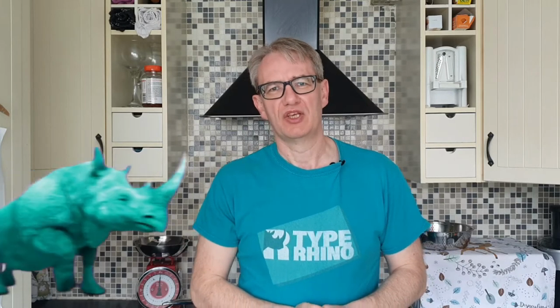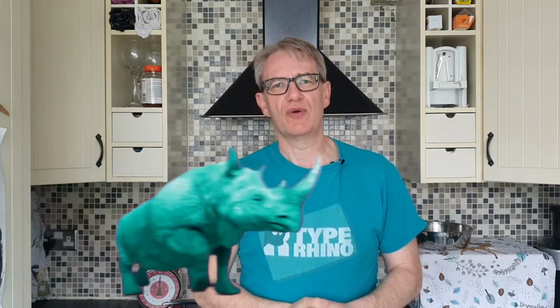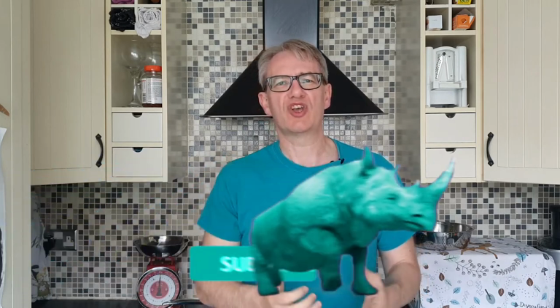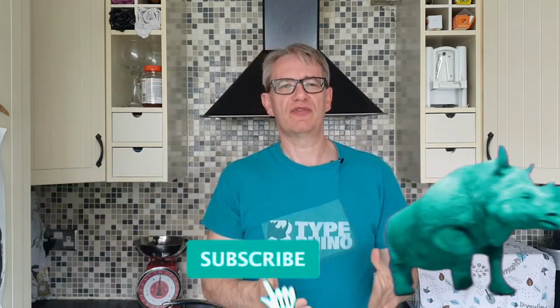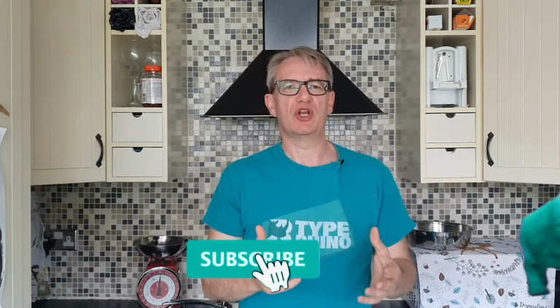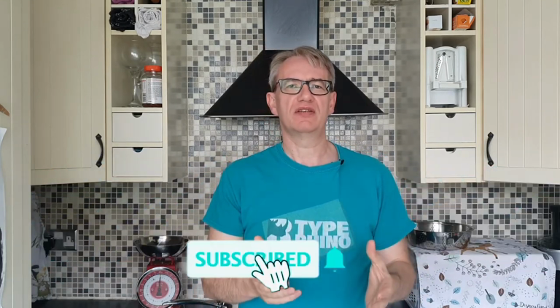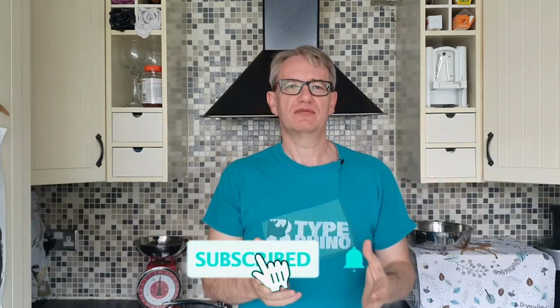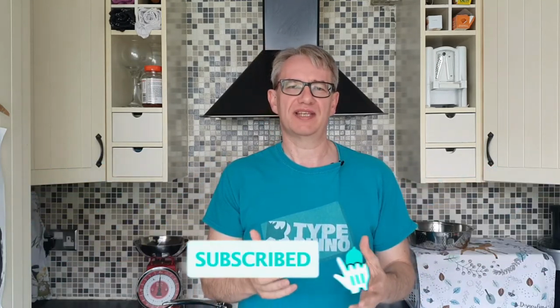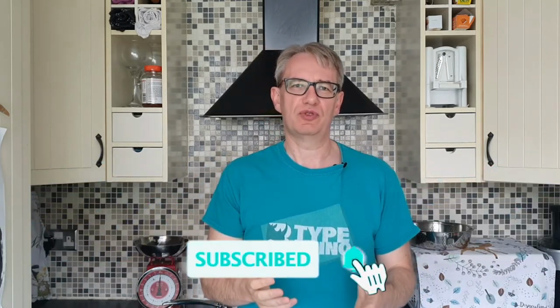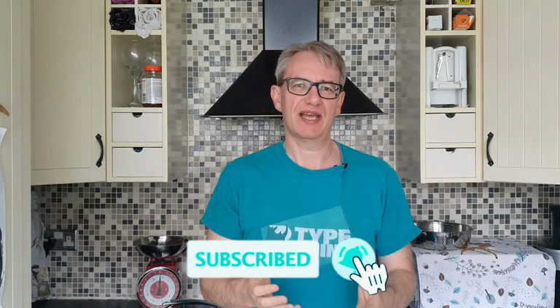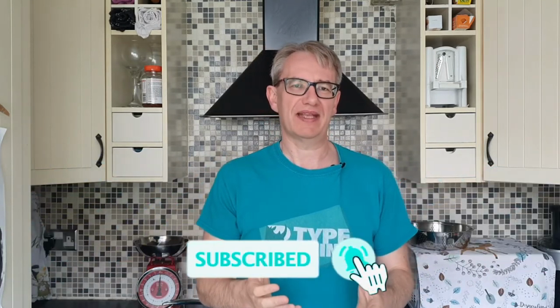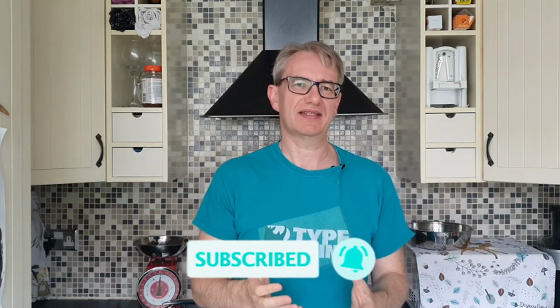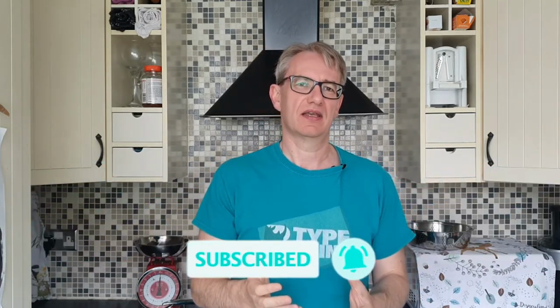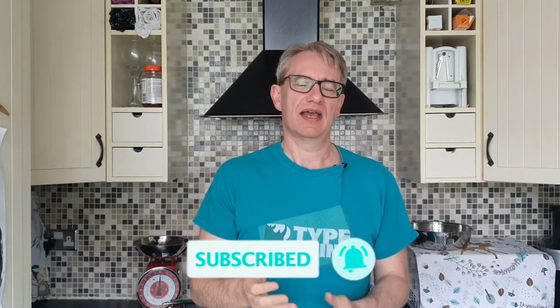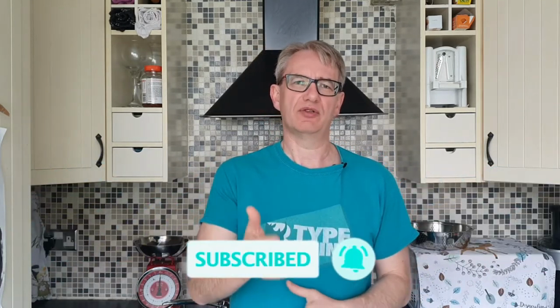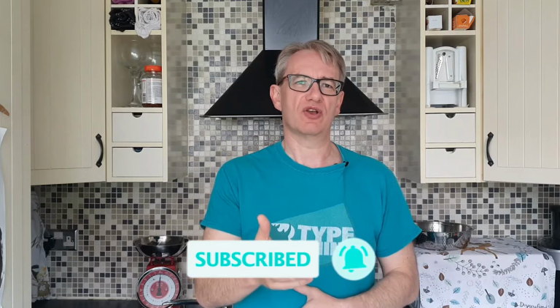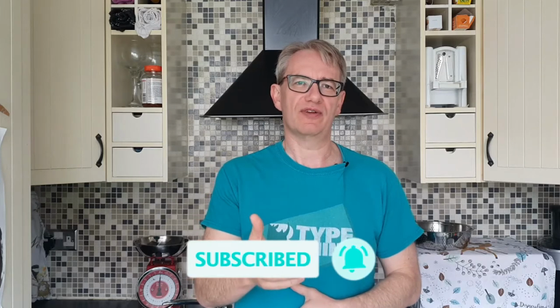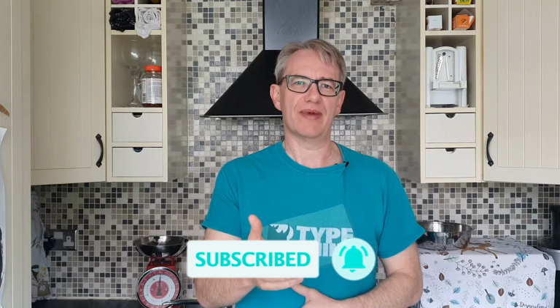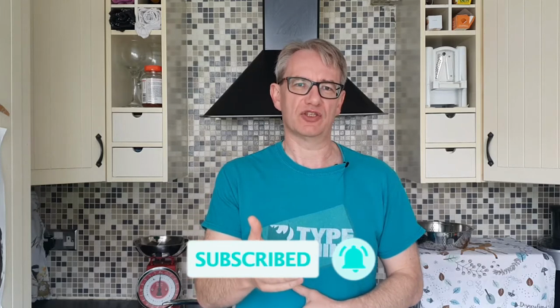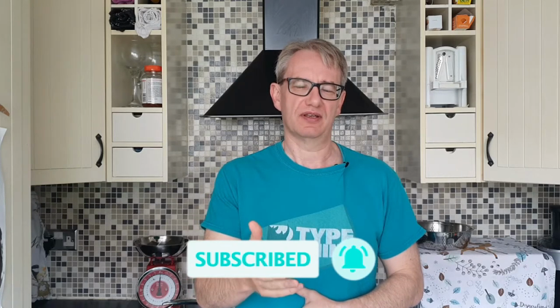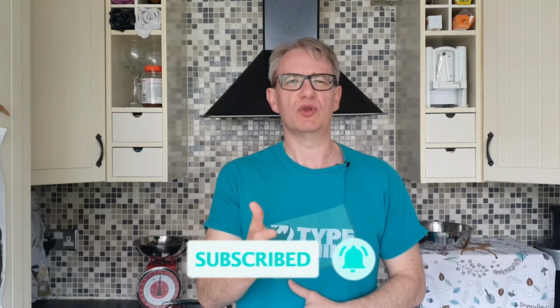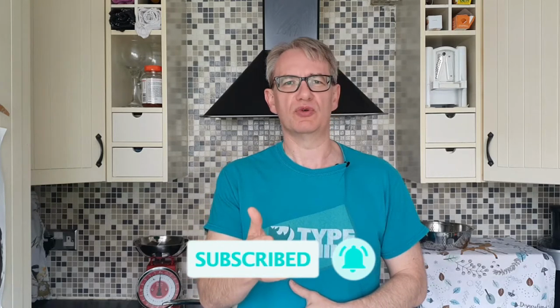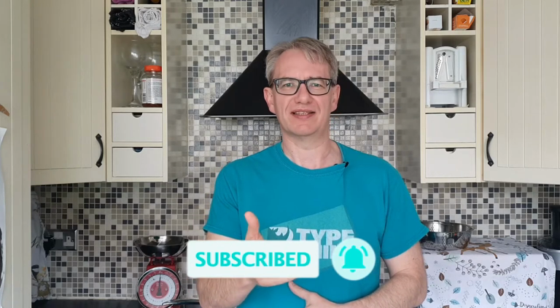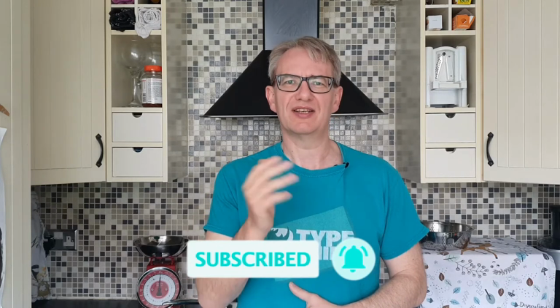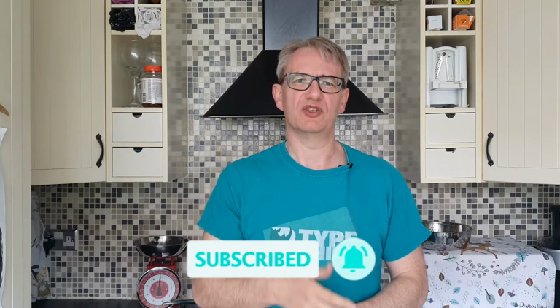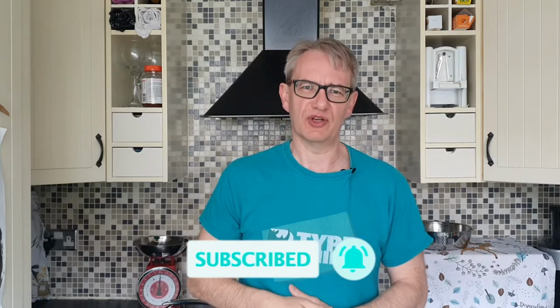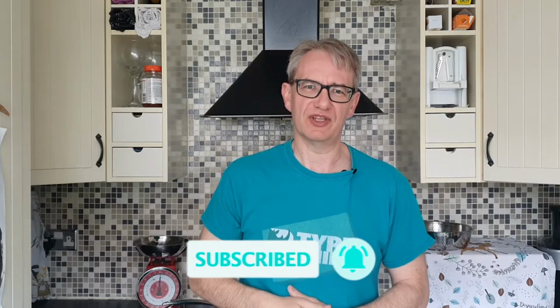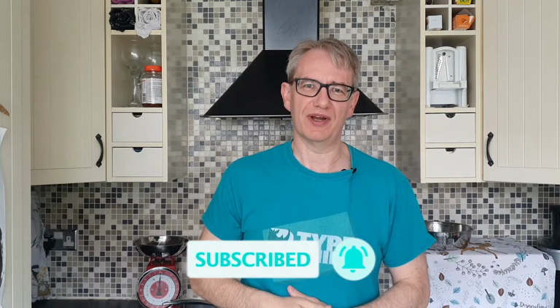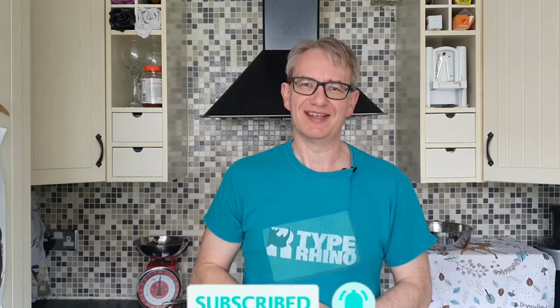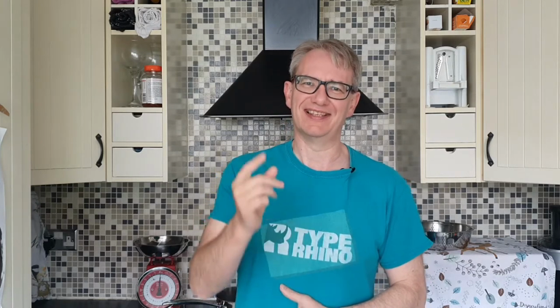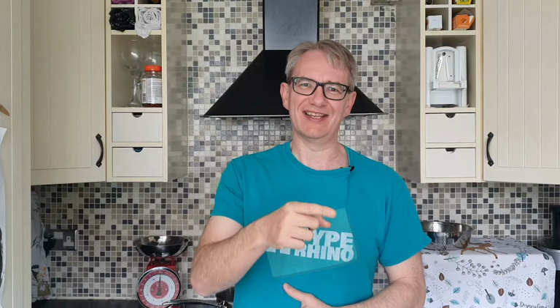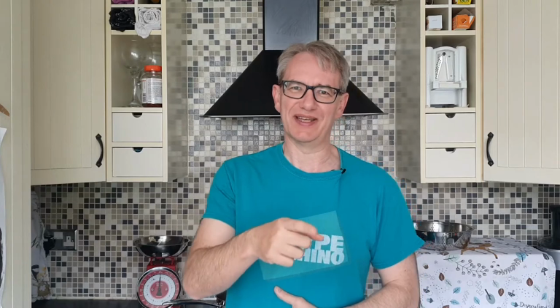So, is cauliflower good for type 2 diabetics and how to make cauliflower mash? I think we all know the answer because I'm going to do a cooking video on it. Let's get into it!